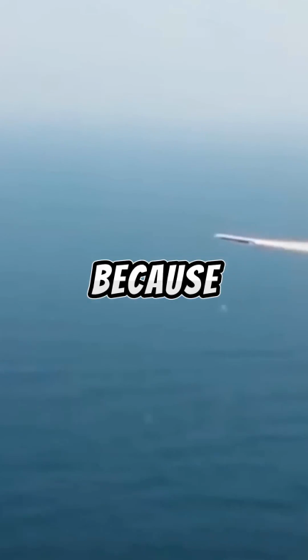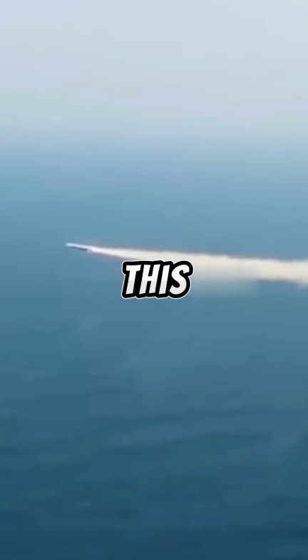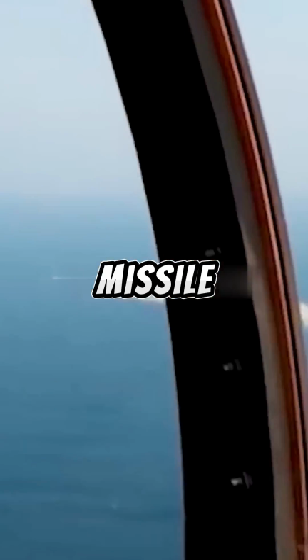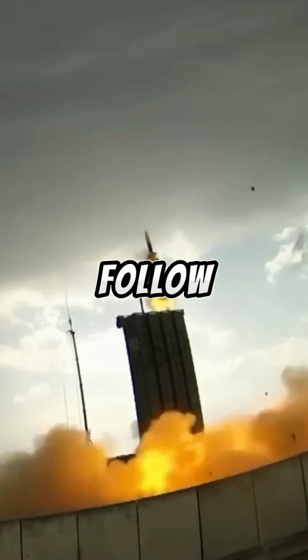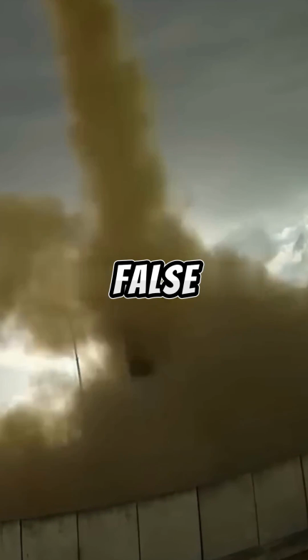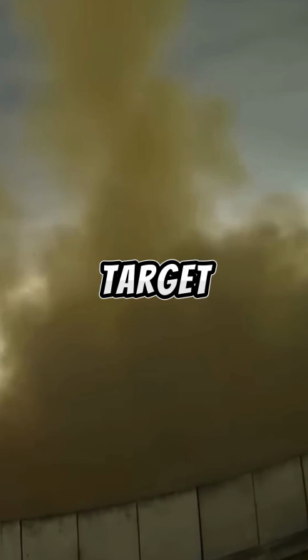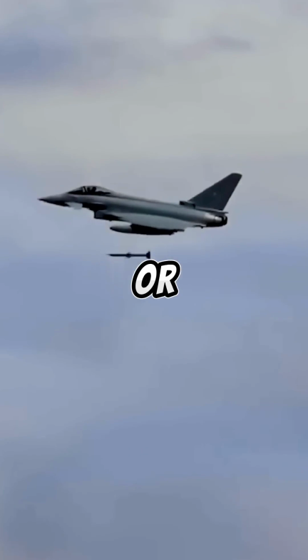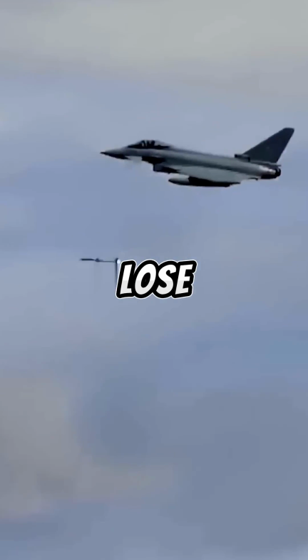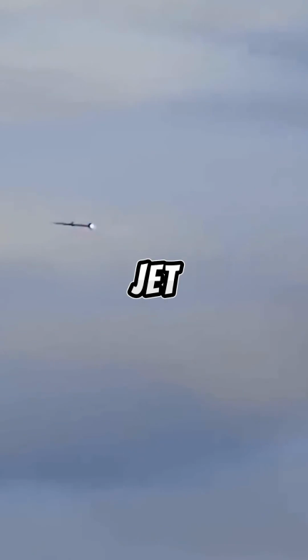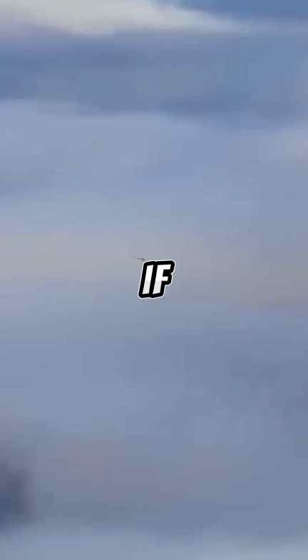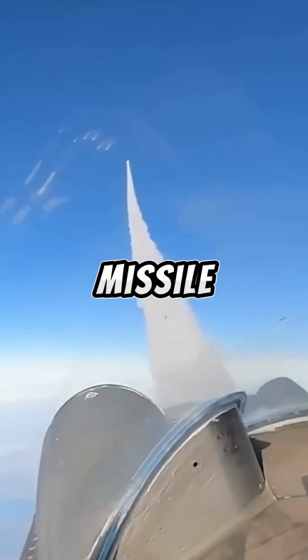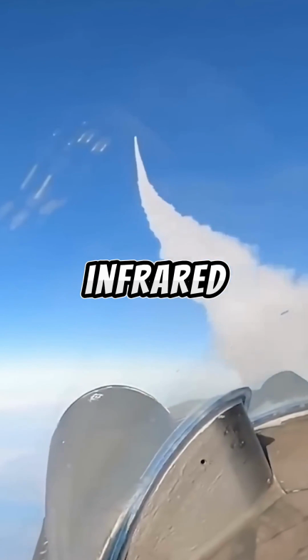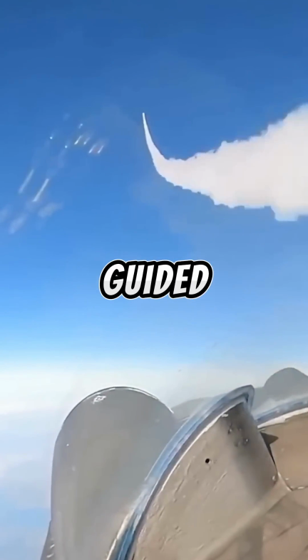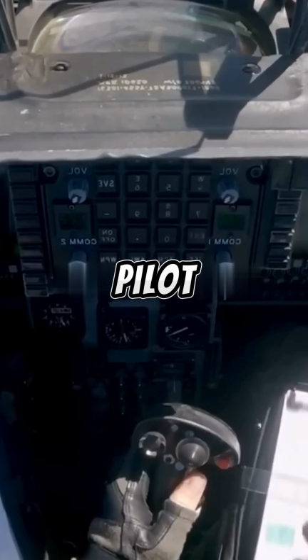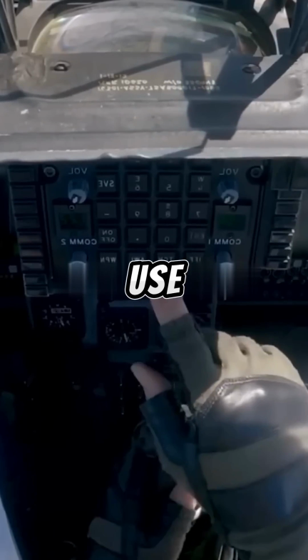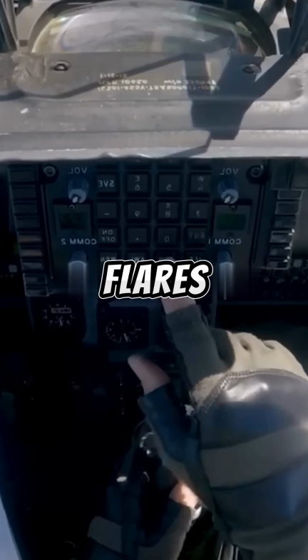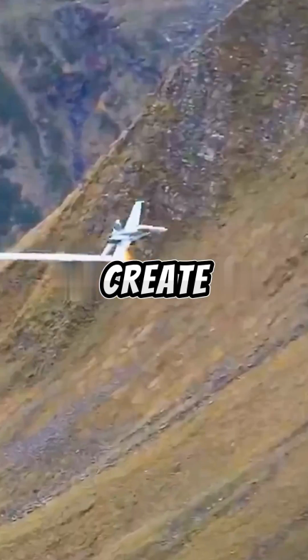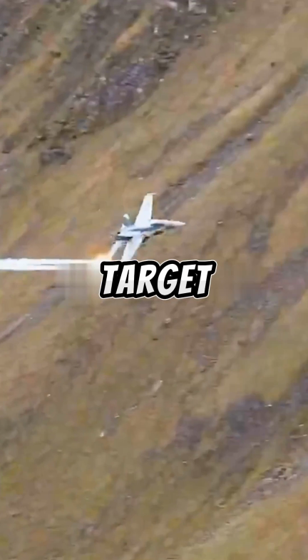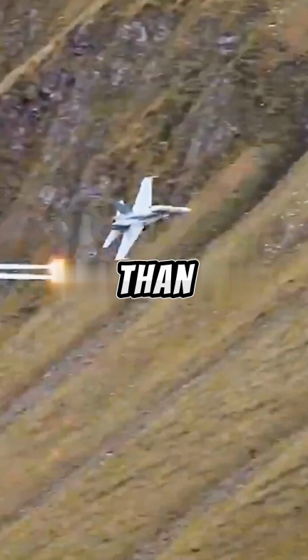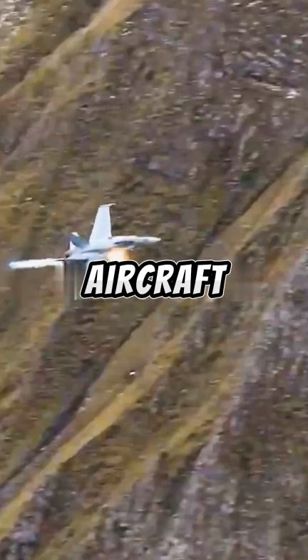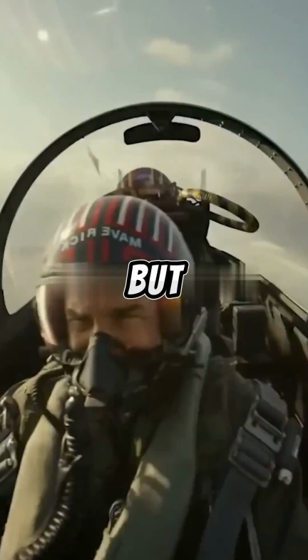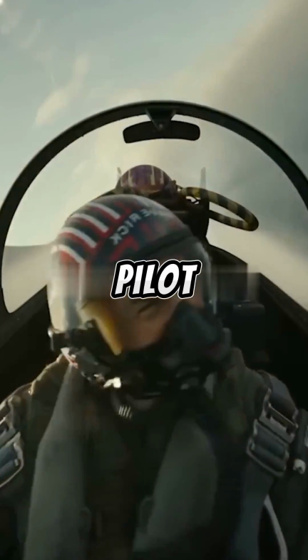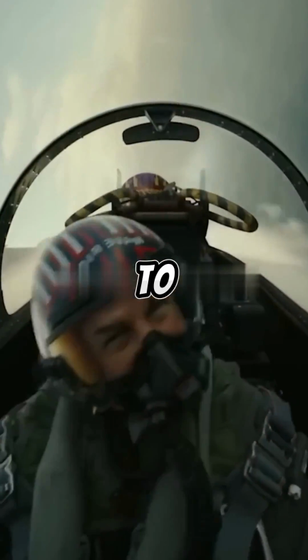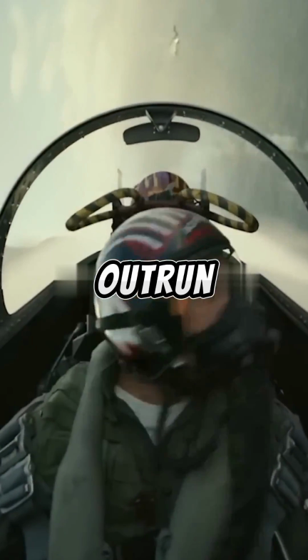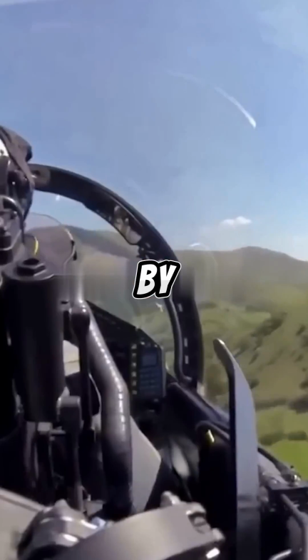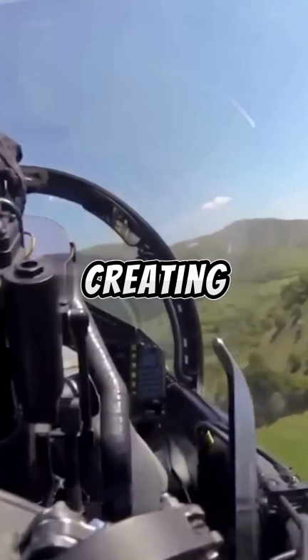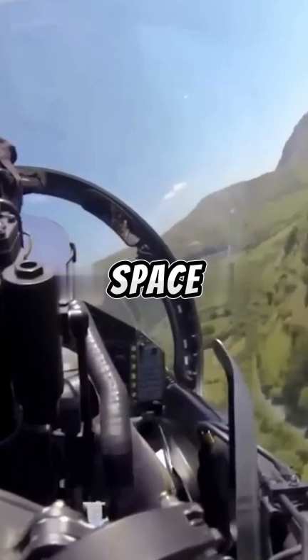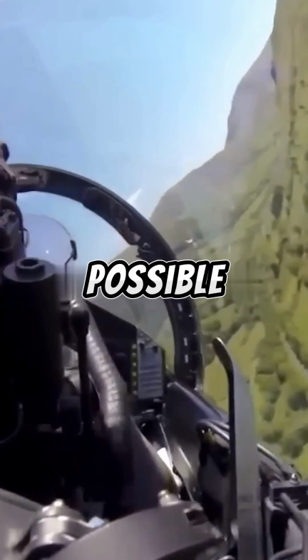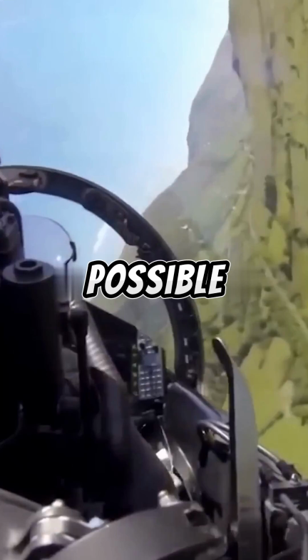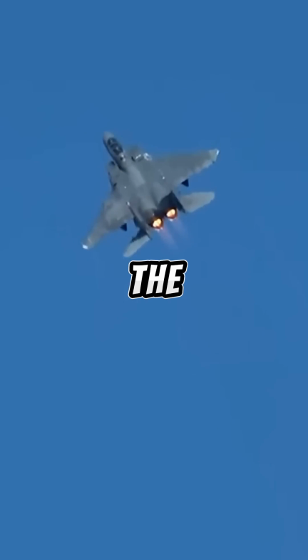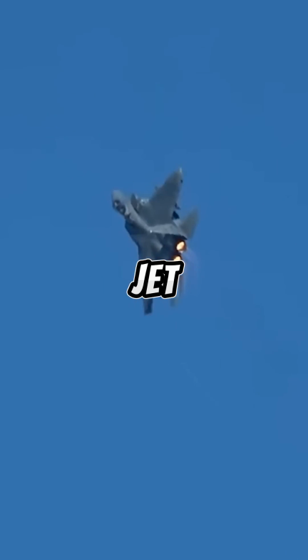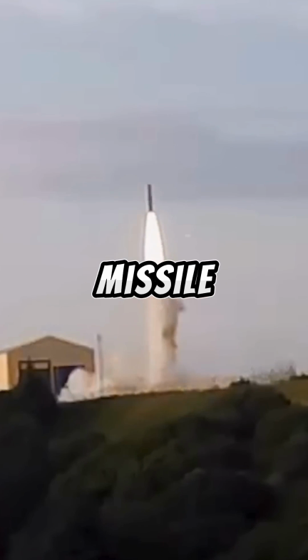Because of this, the missile could follow a false target or even lose sight of the jet. If the missile is infrared guided, the pilot can use flares to create a hotter target than the aircraft. But the pilot could also try to outrun the missile by creating as much space as possible between the jet and the missile.